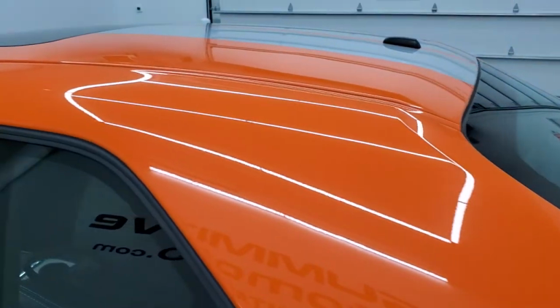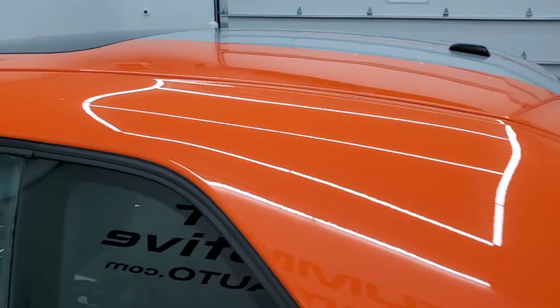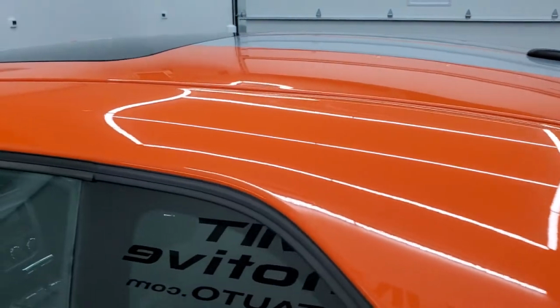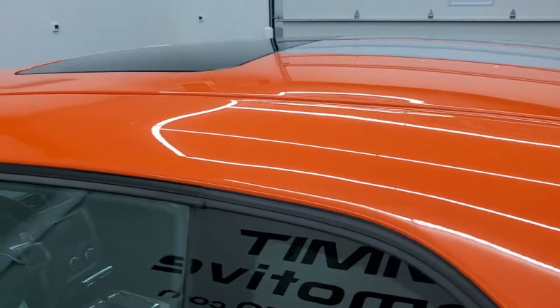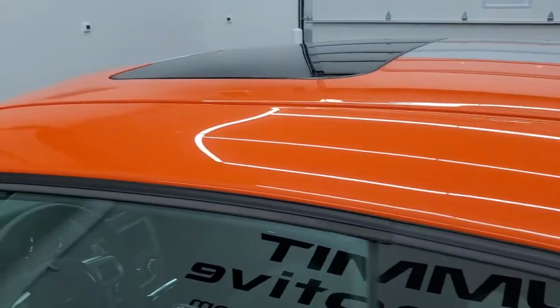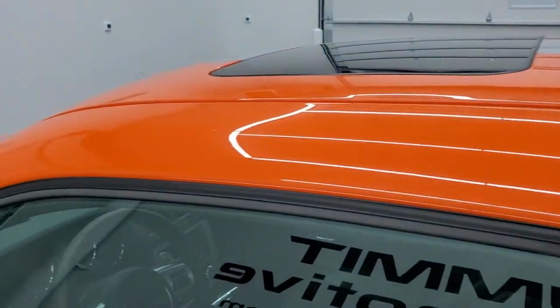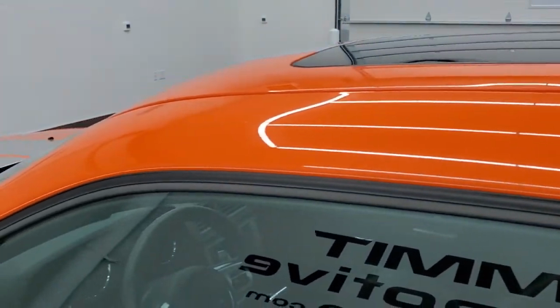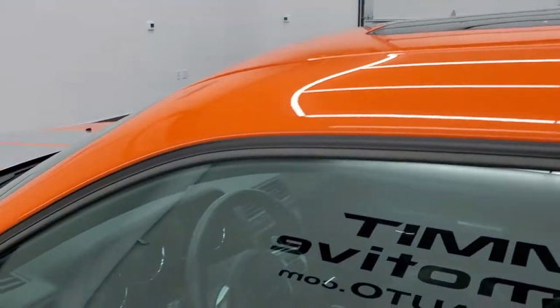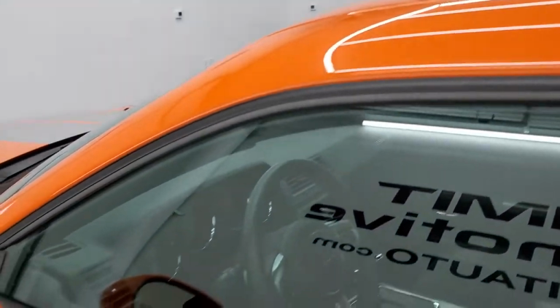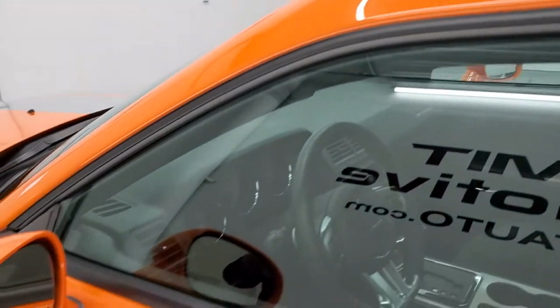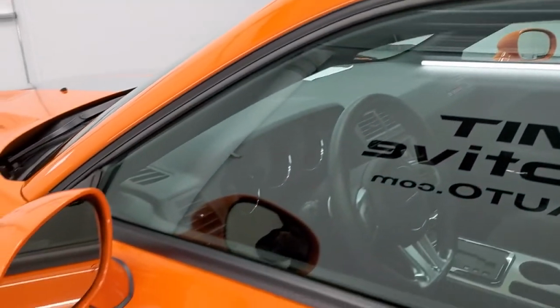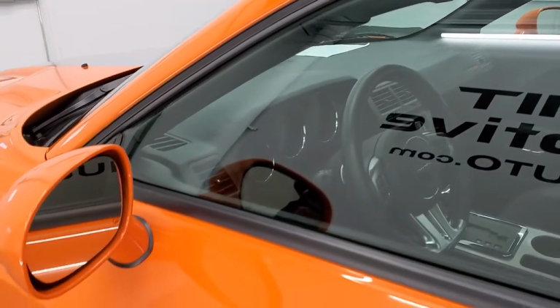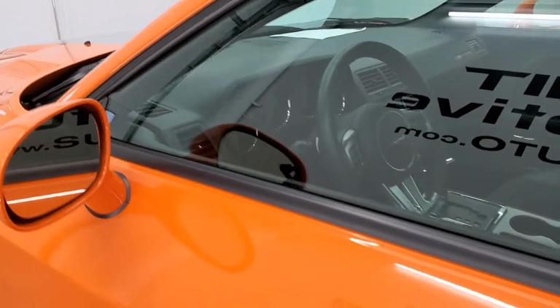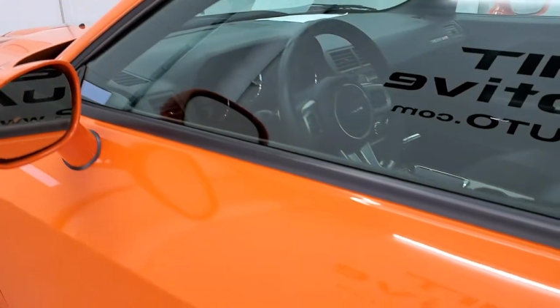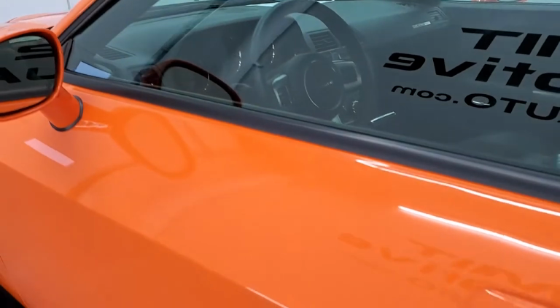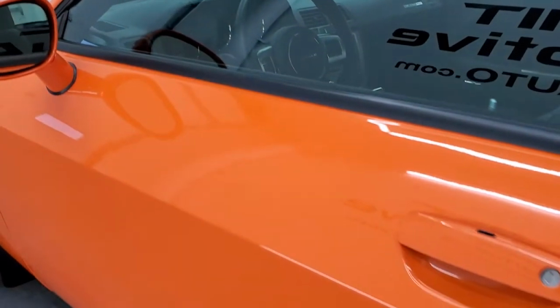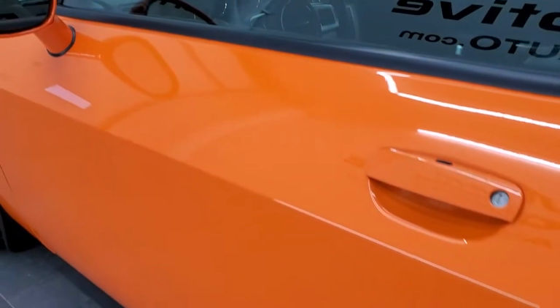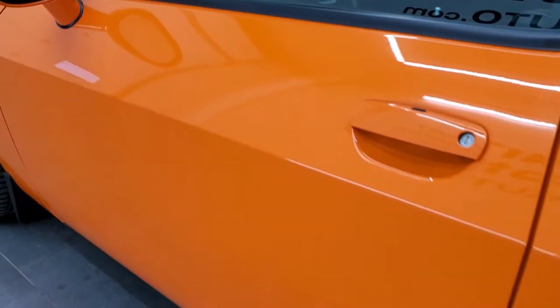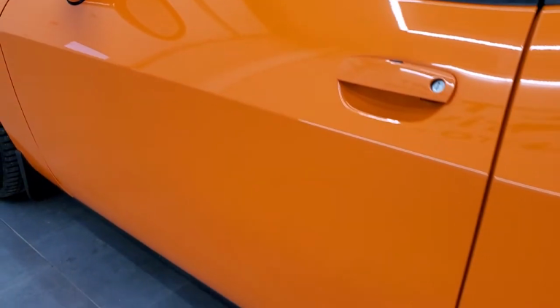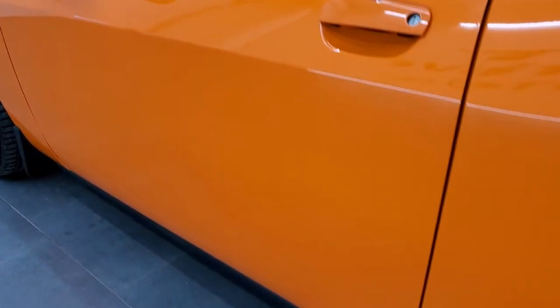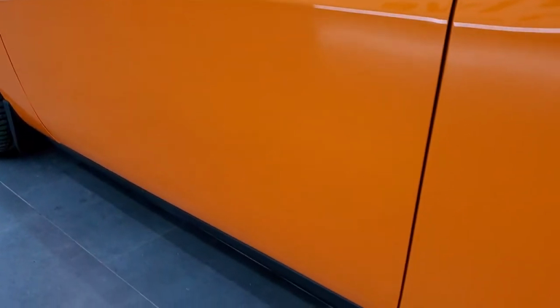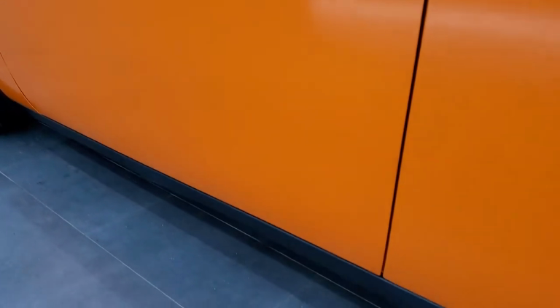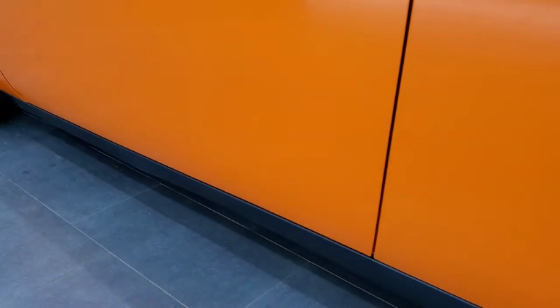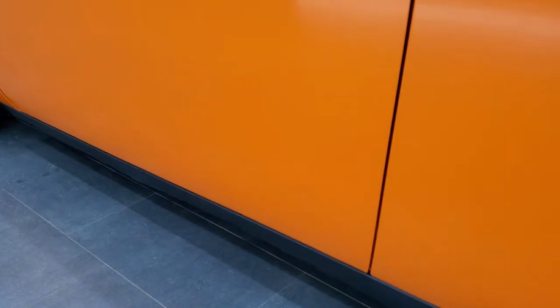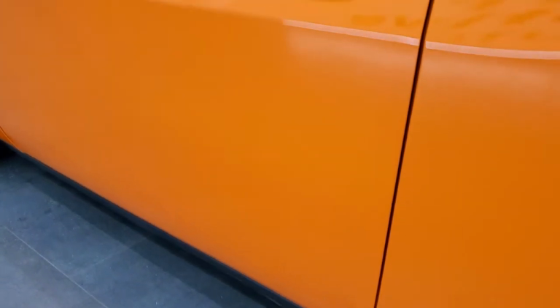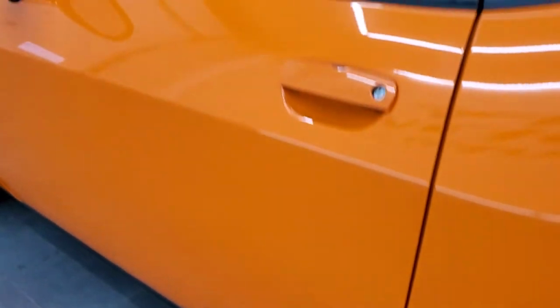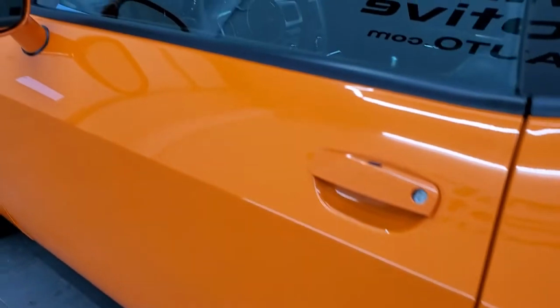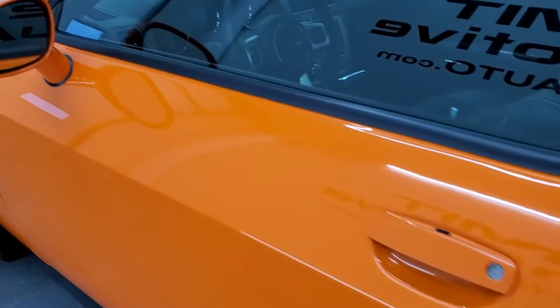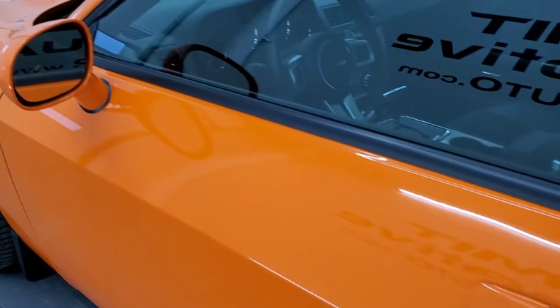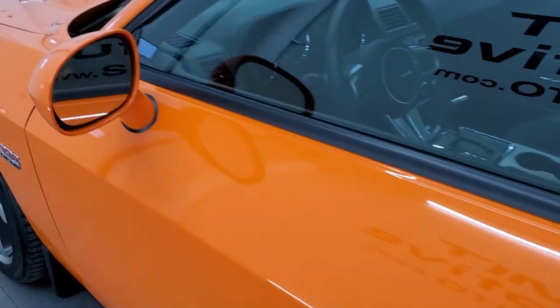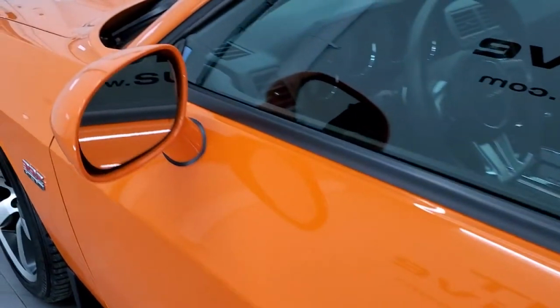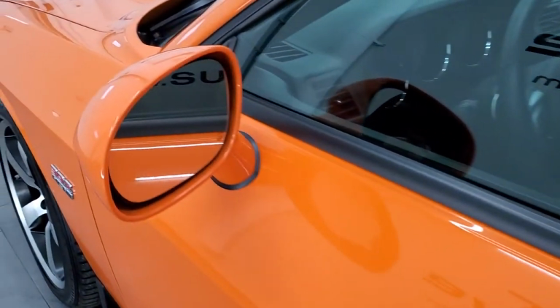I would give this one a 9.9 out of 10 on the condition scale — just almost perfect.